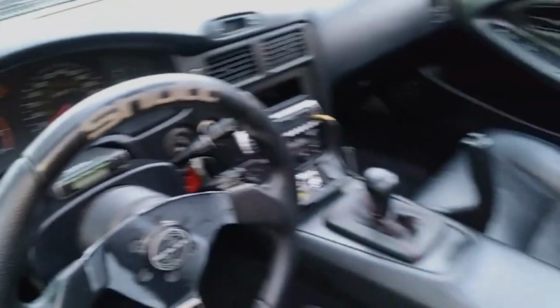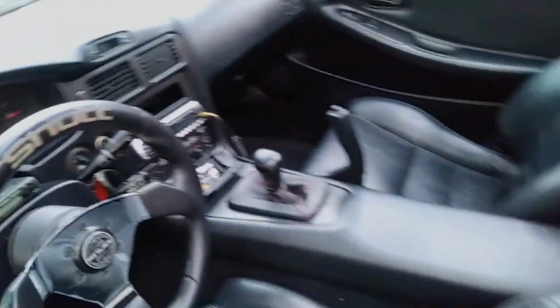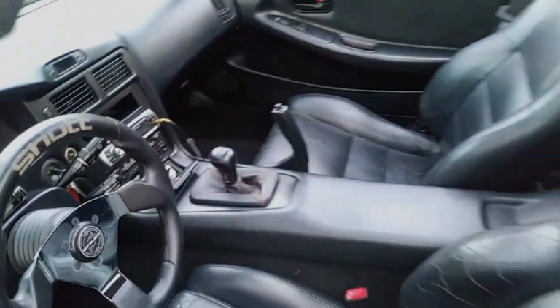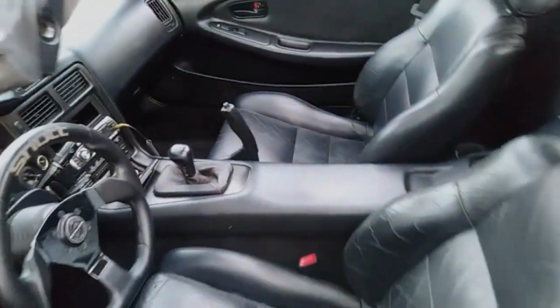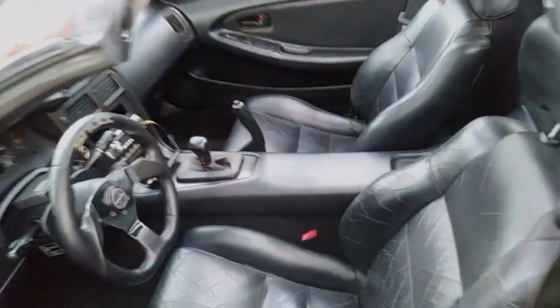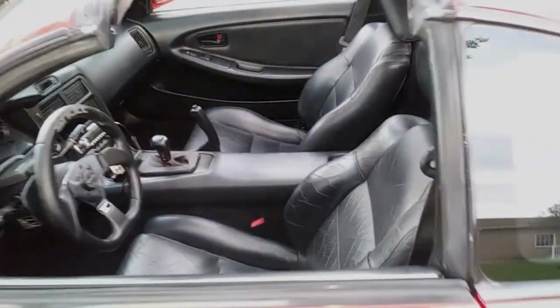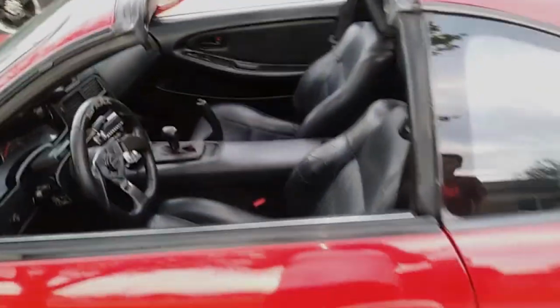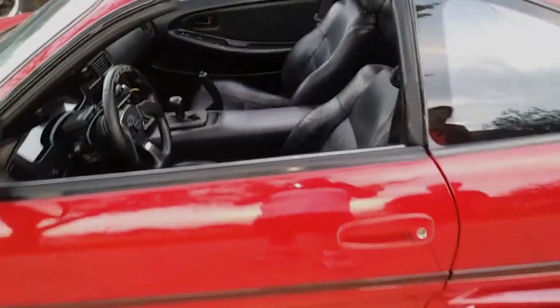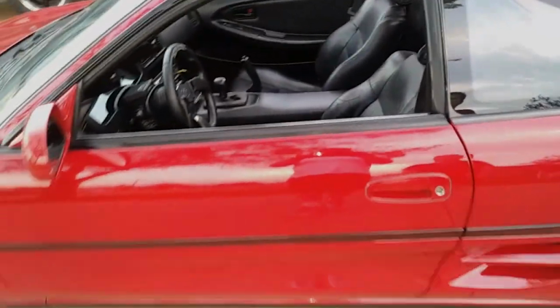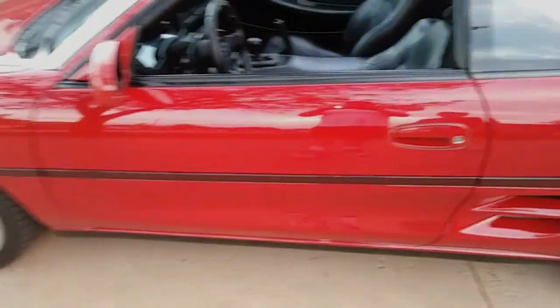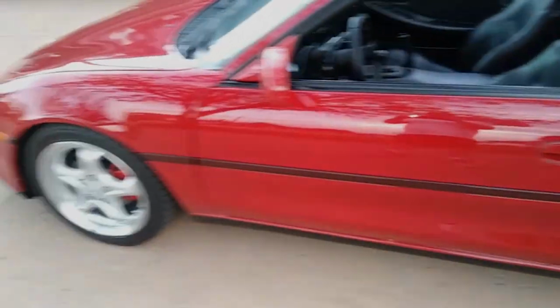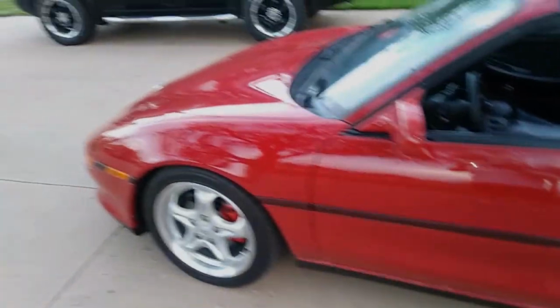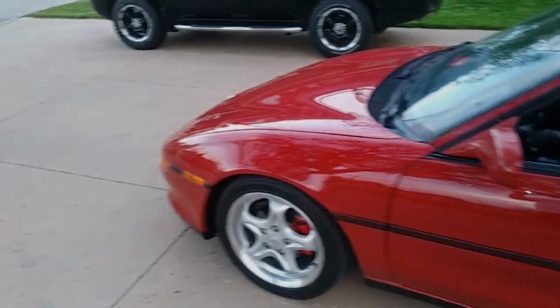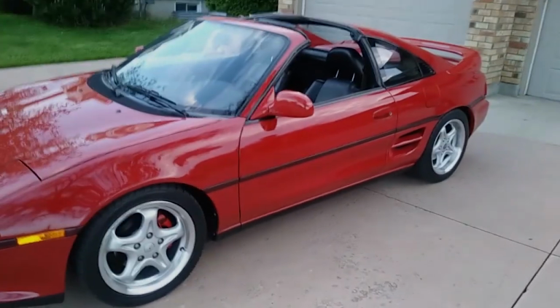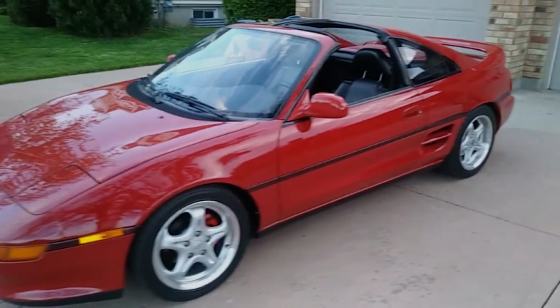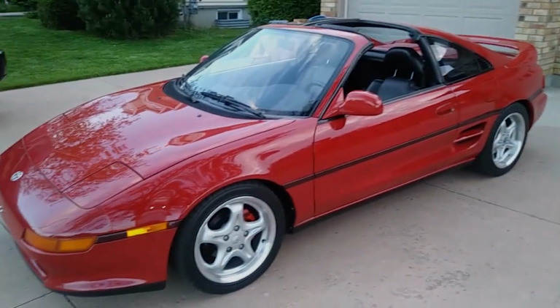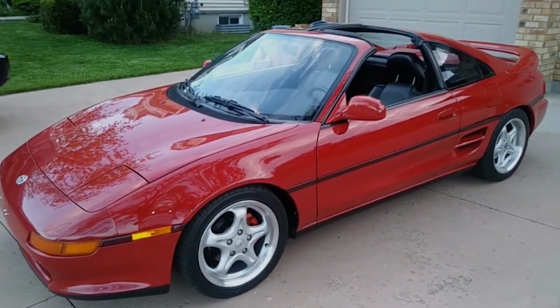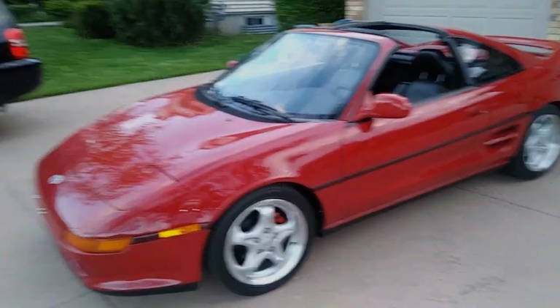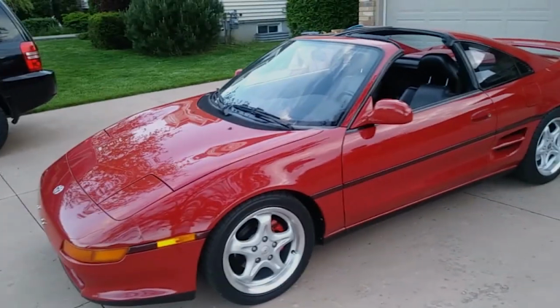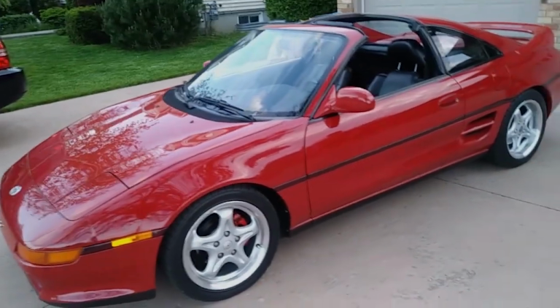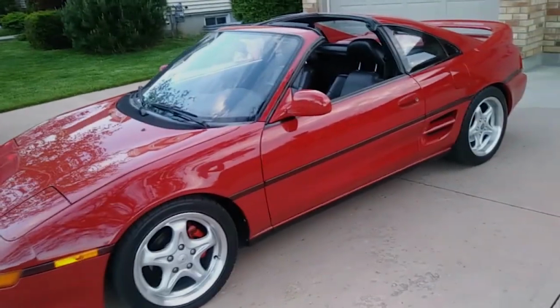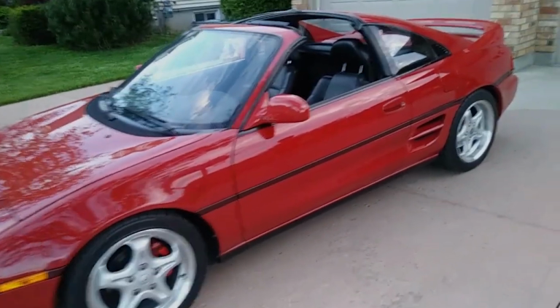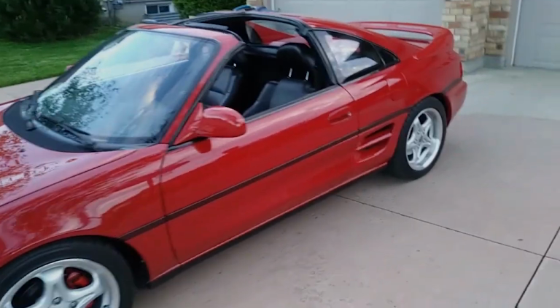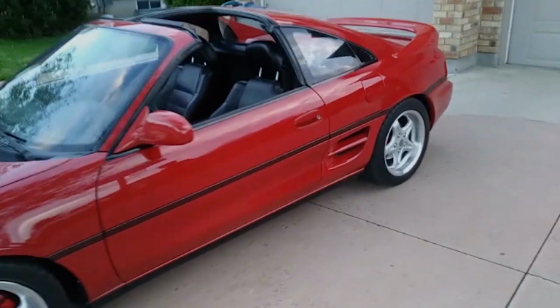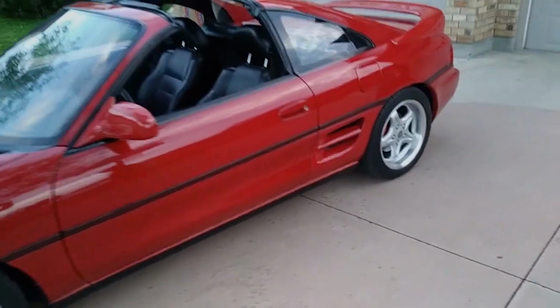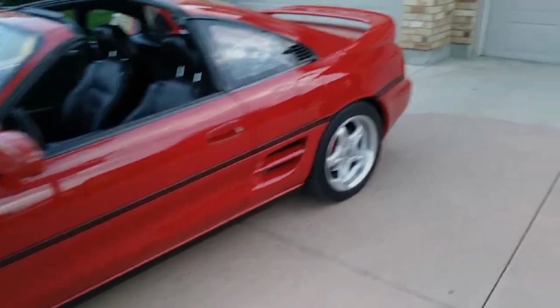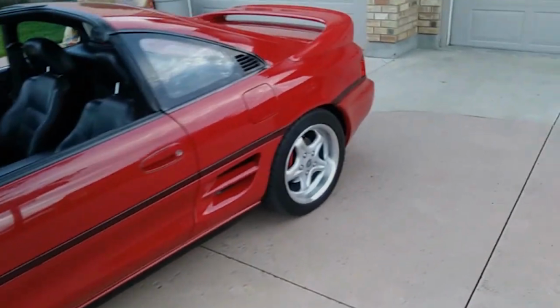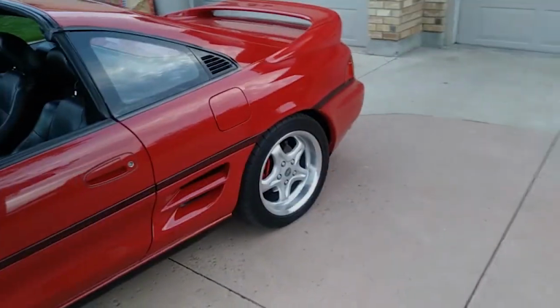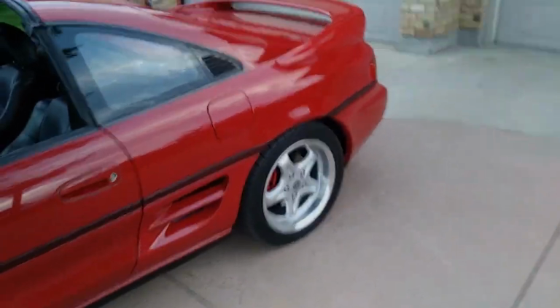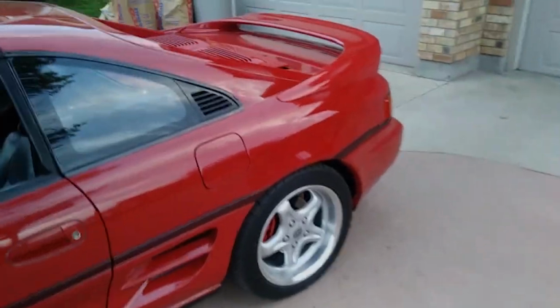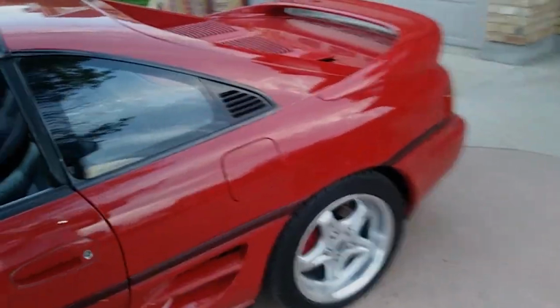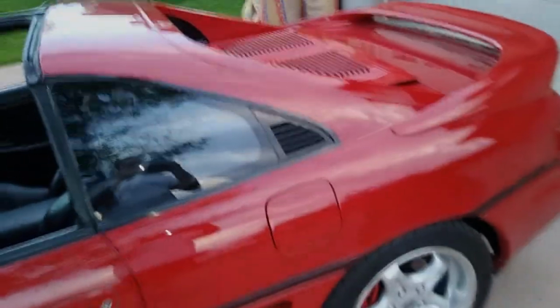The car is in great shape with original paint. It only measures 45 inches off the ground, which is incredibly low. We'll go over here and have a look at the motor and then get it out on the road.